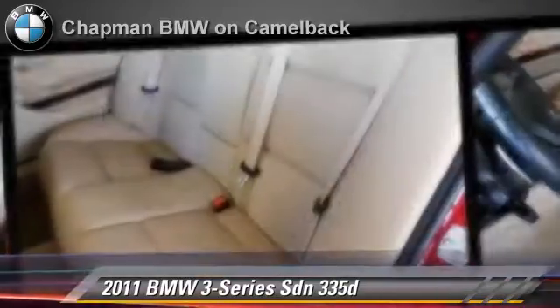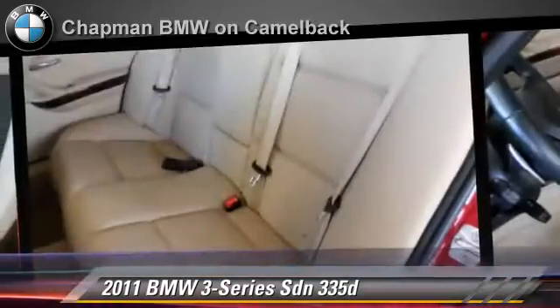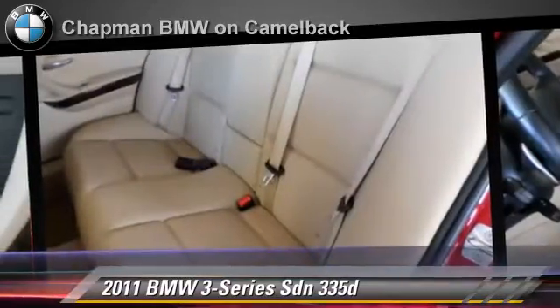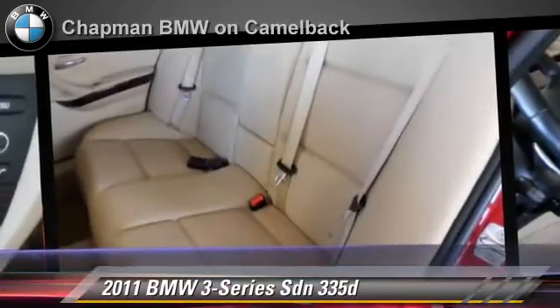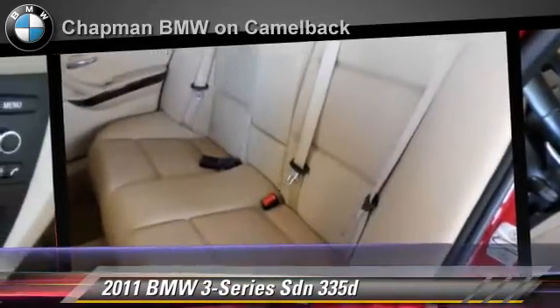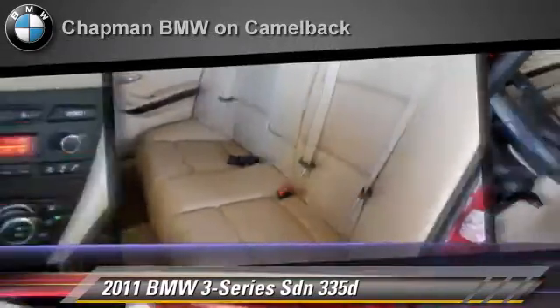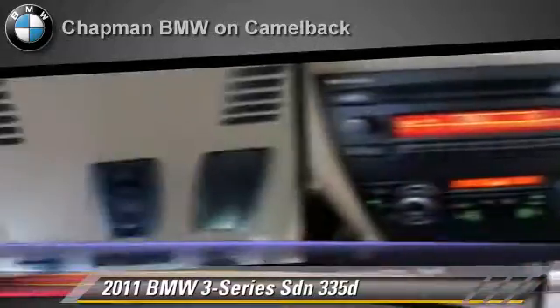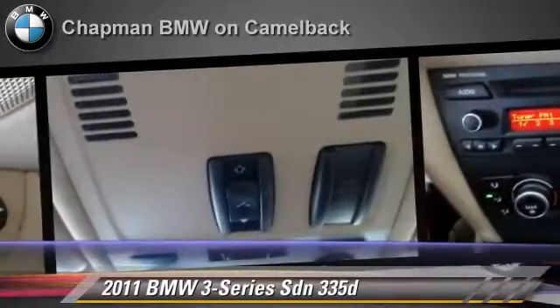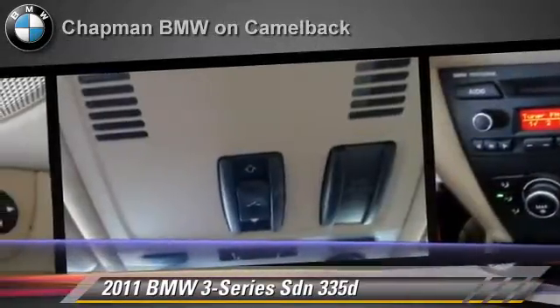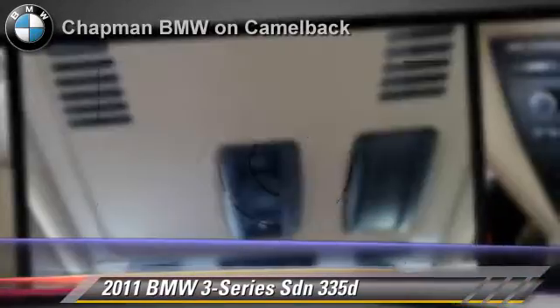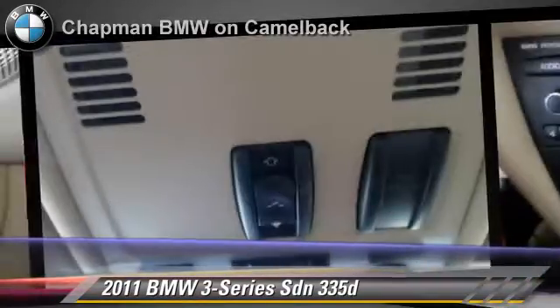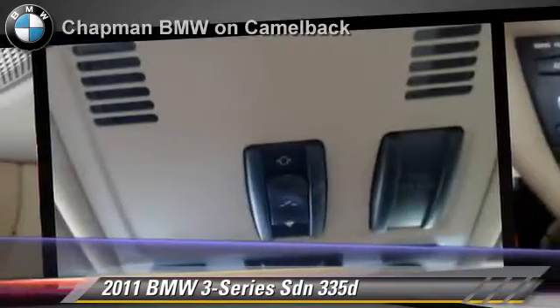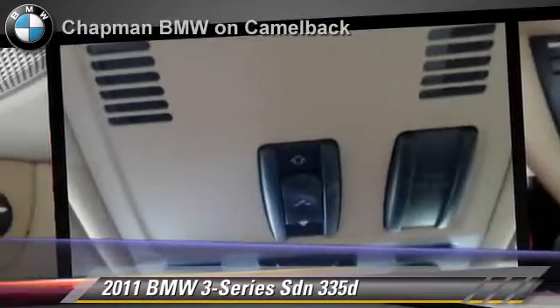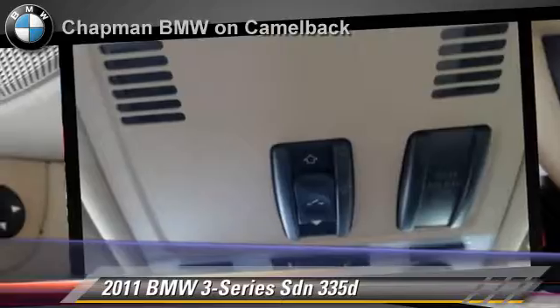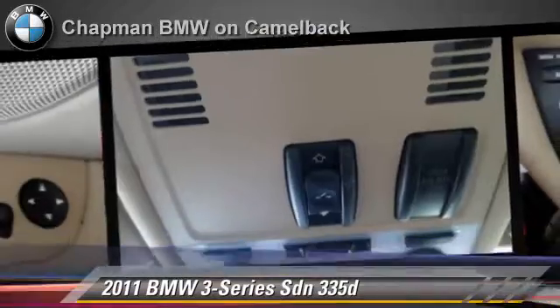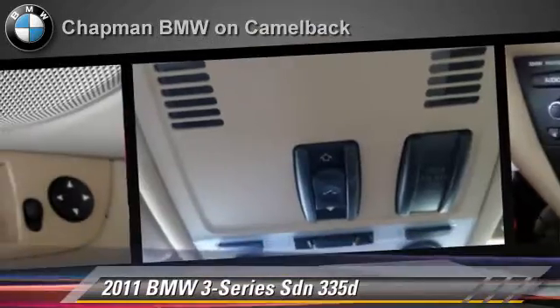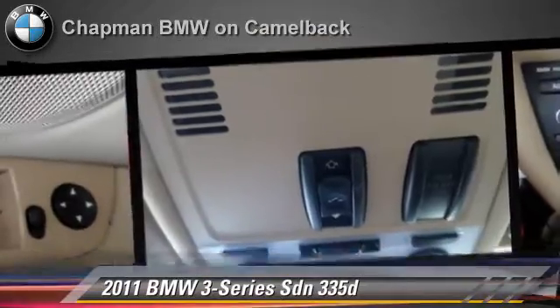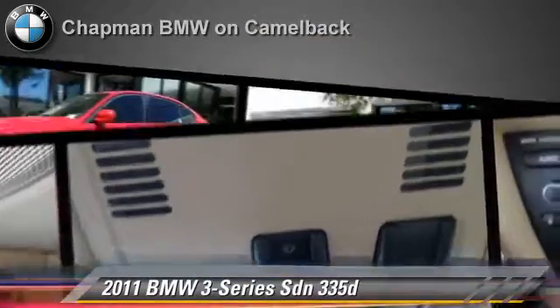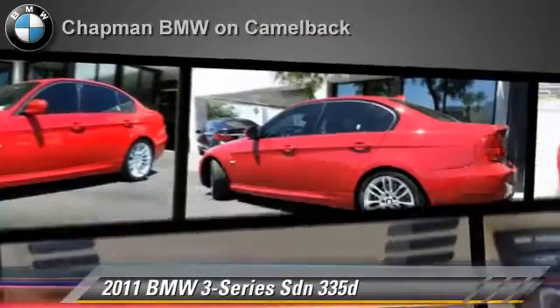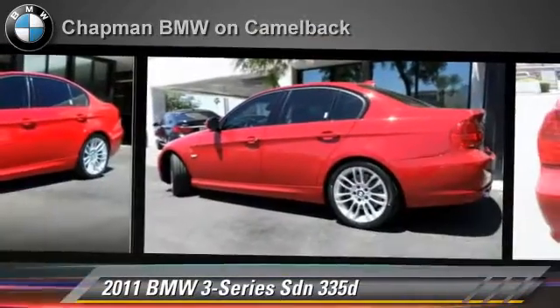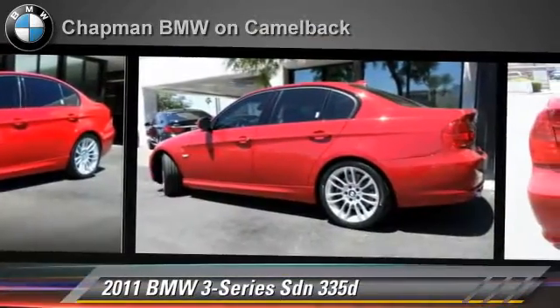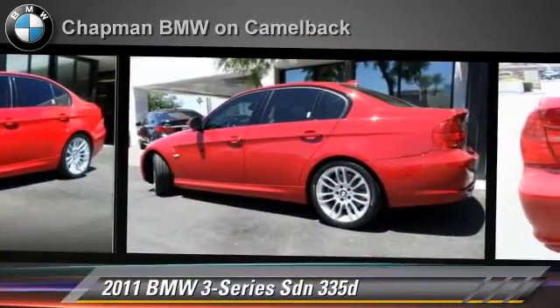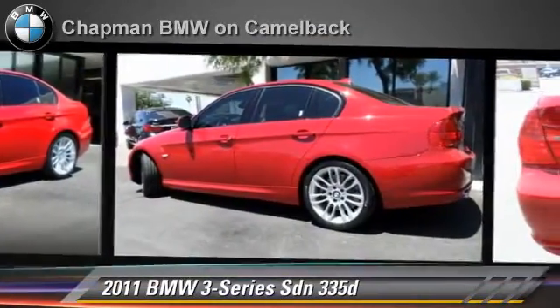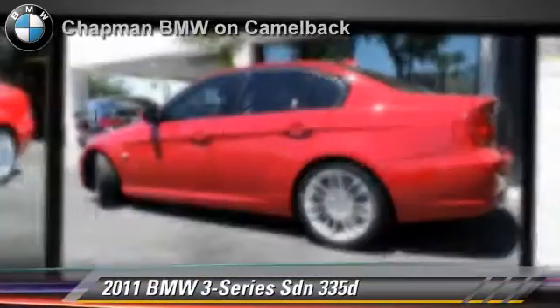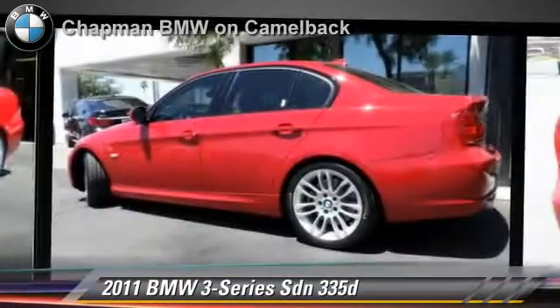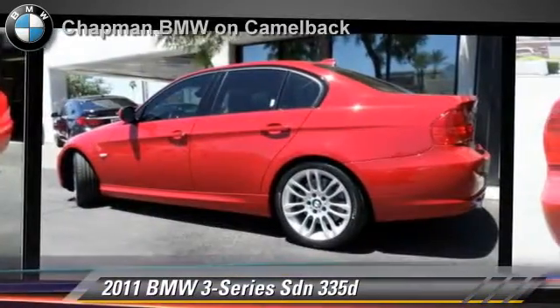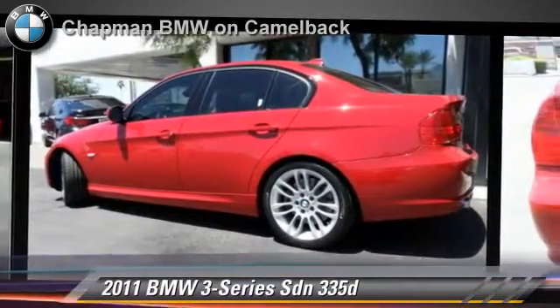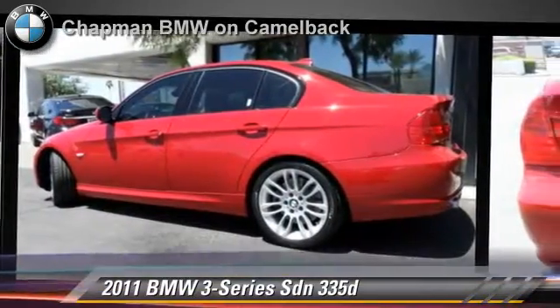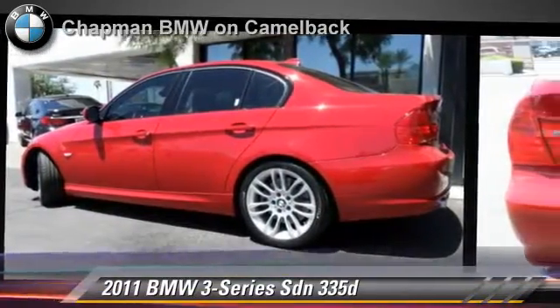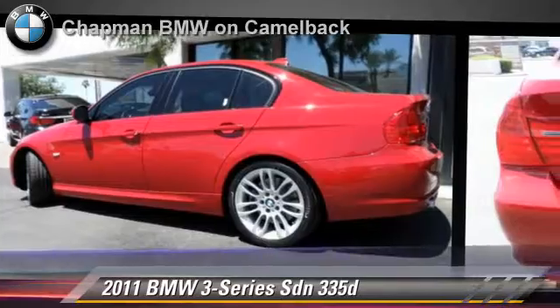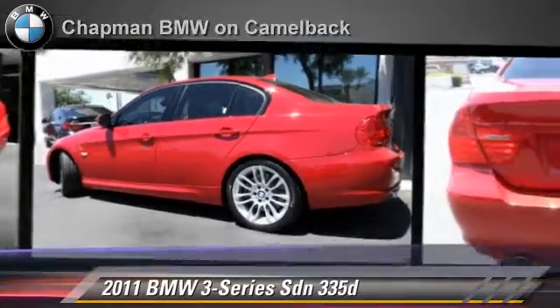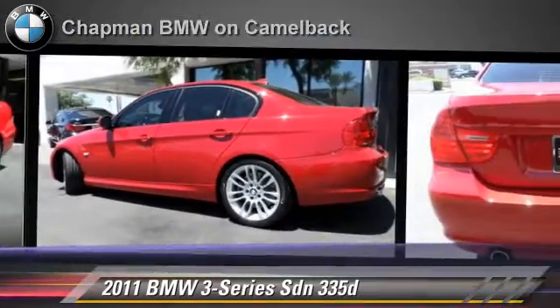Comfort and convenience features include heated power mirrors, HD radio, and satellite radio. Give us a call to schedule your test drive today.